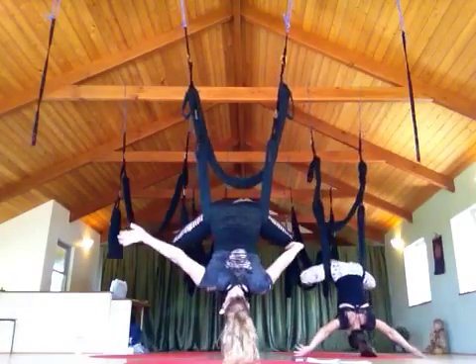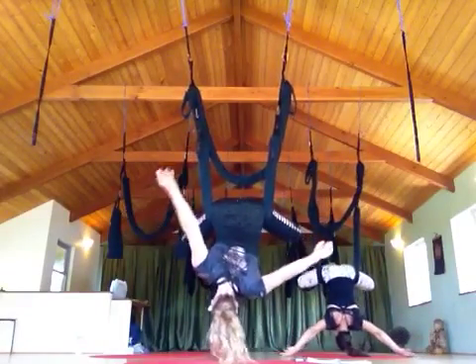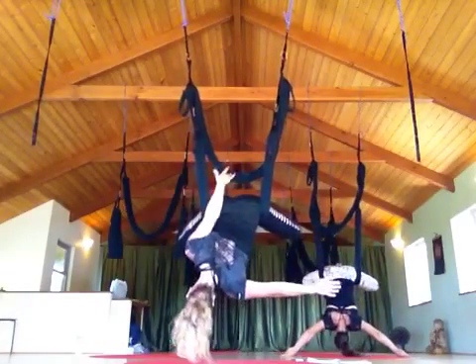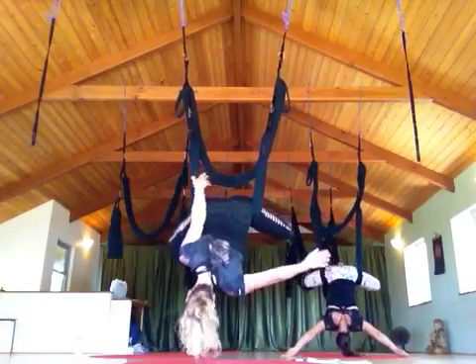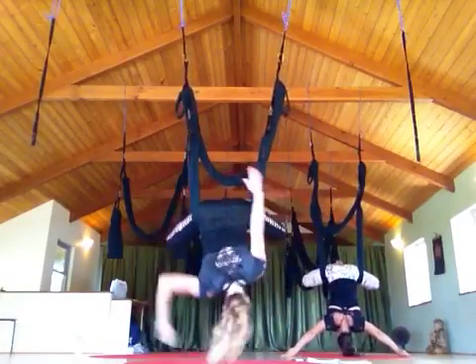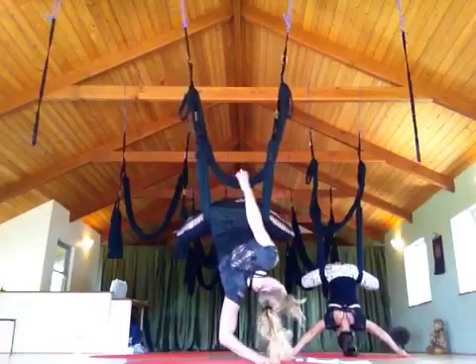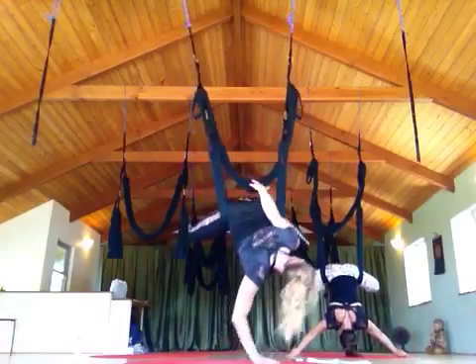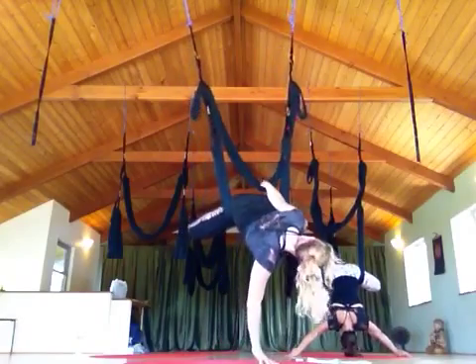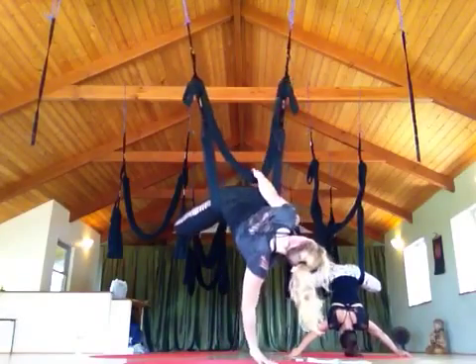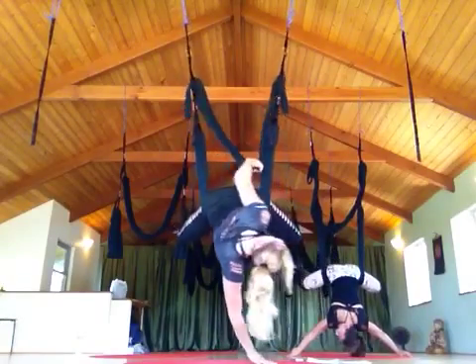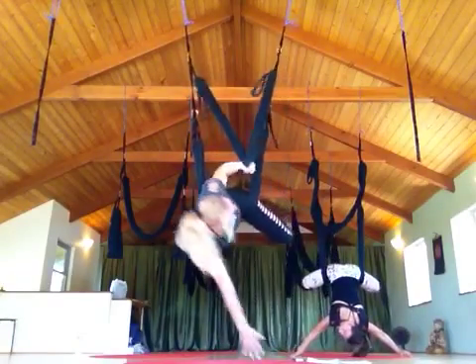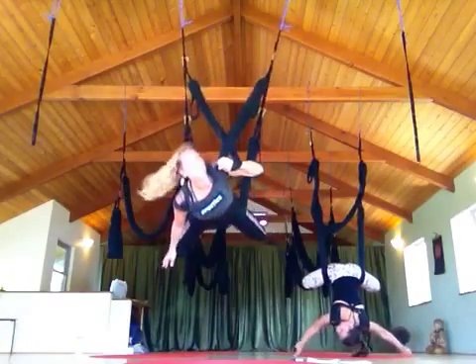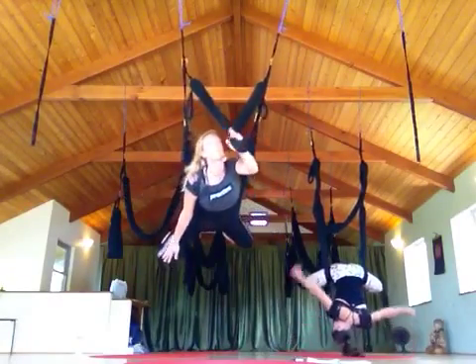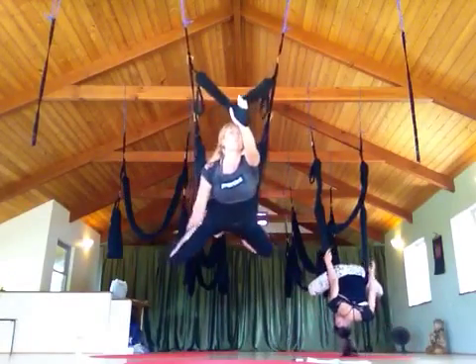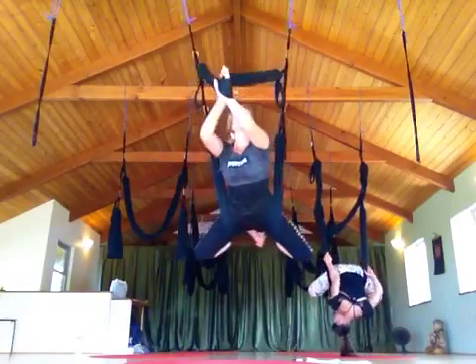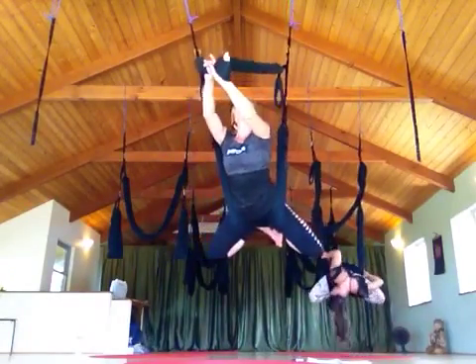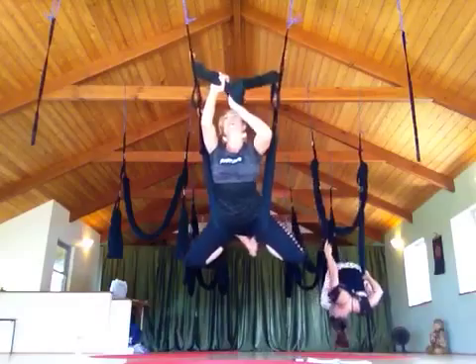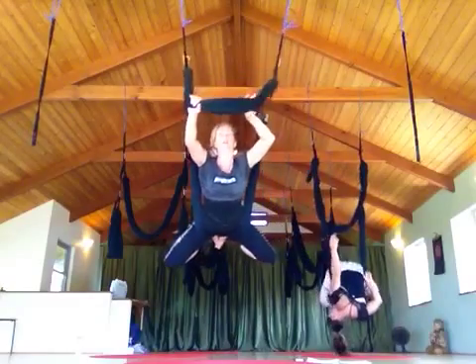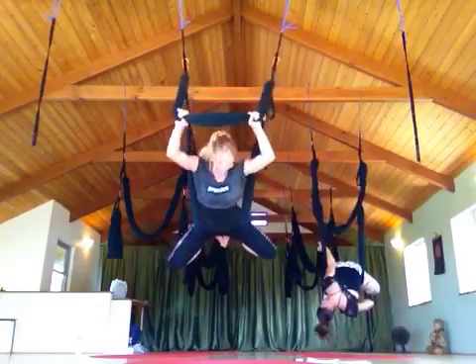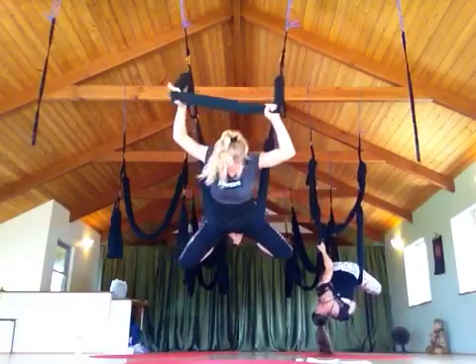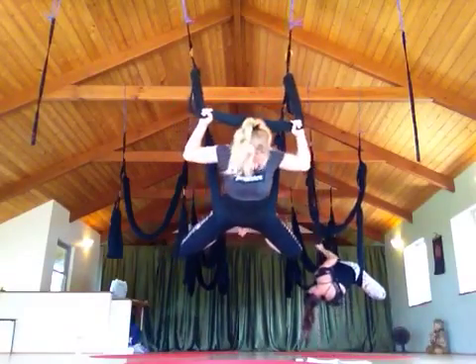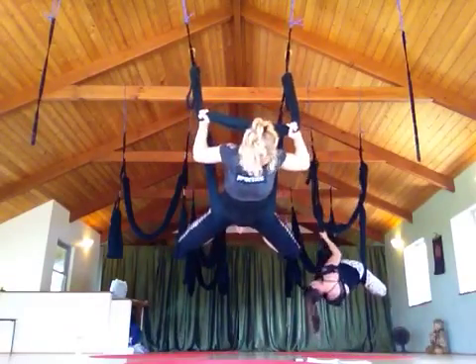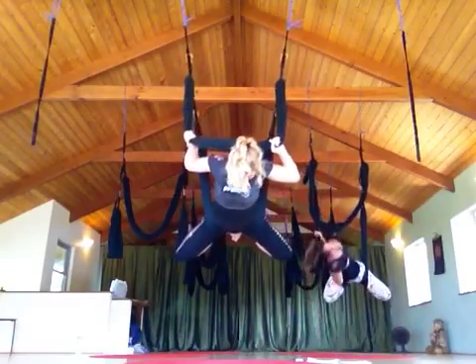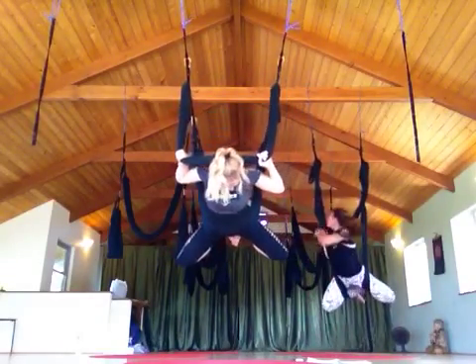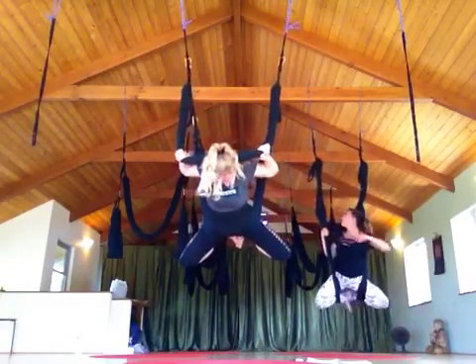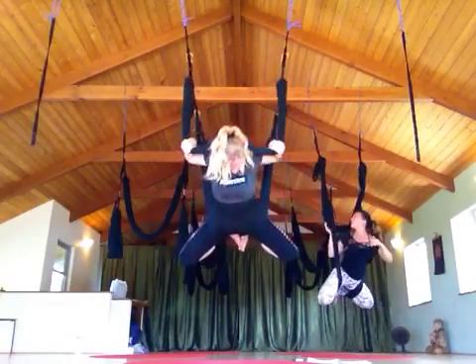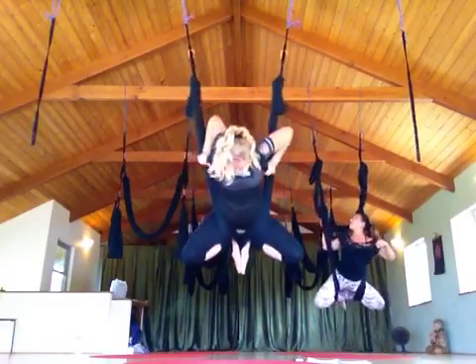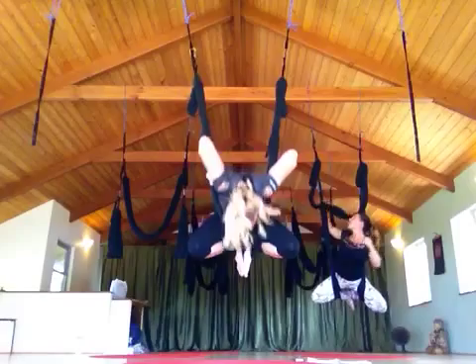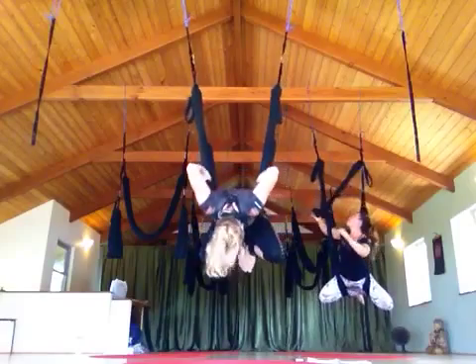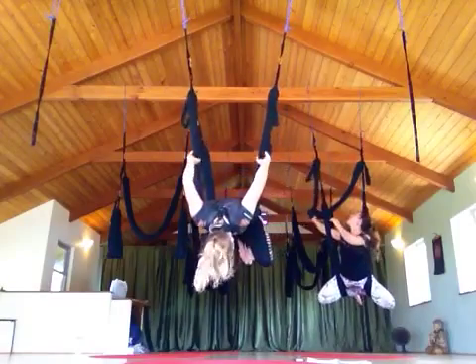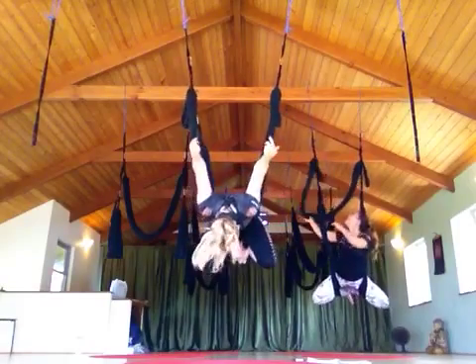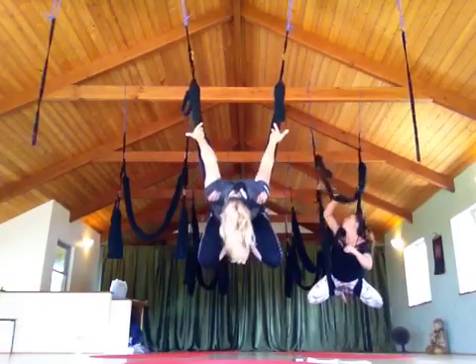Now let's do the one where we hold on to the swing and bring it overhead. Get the X out. So you put the swing around the neck, on top of the shoulders, lean forward, hold on.